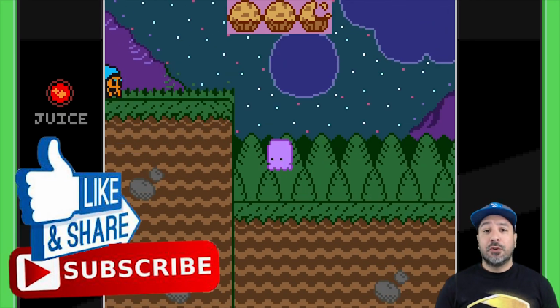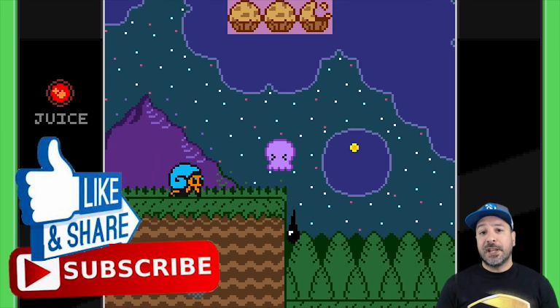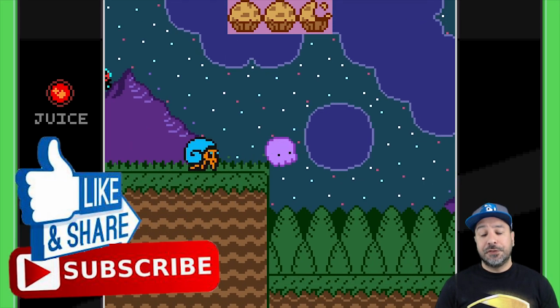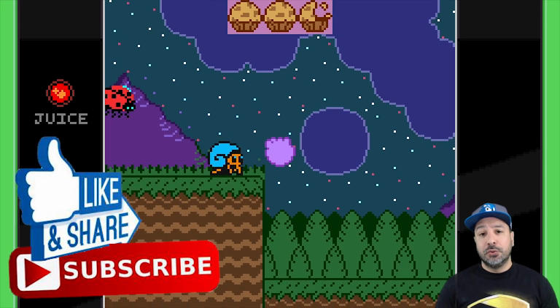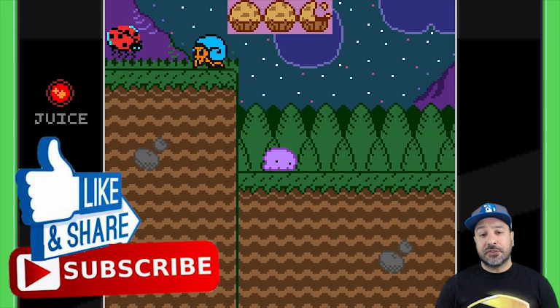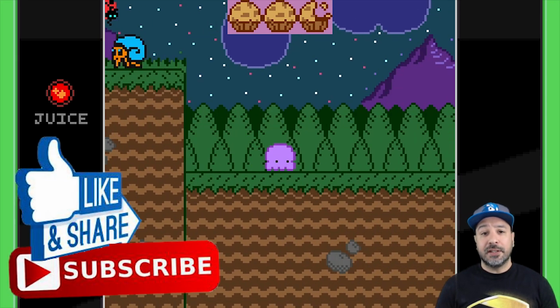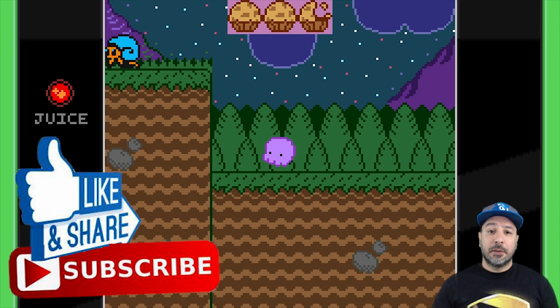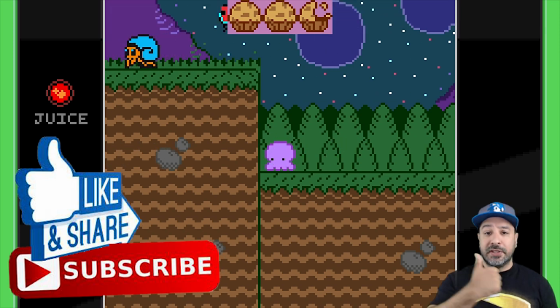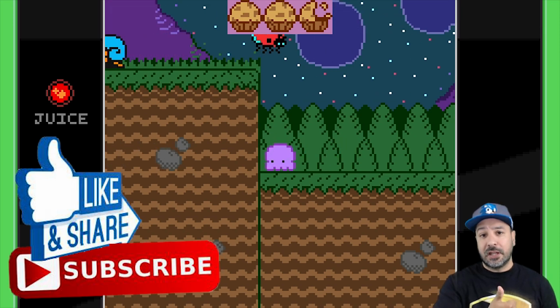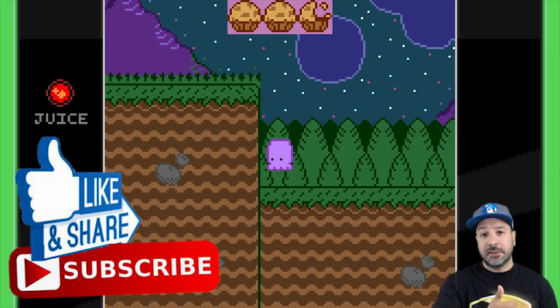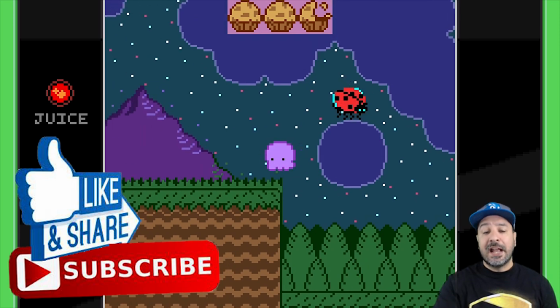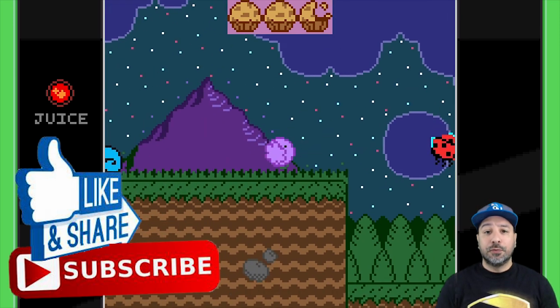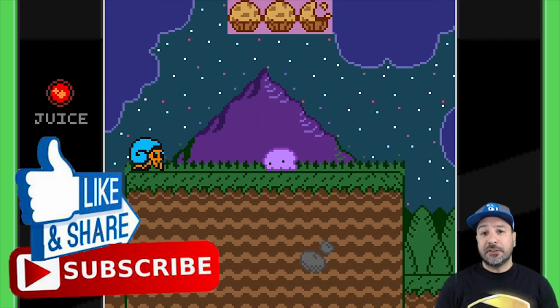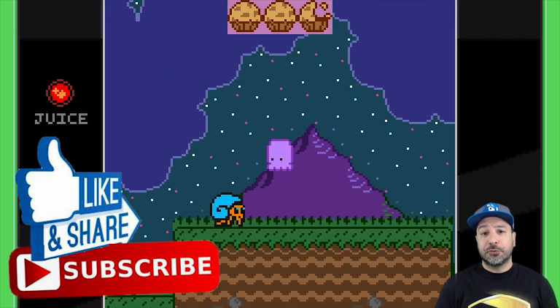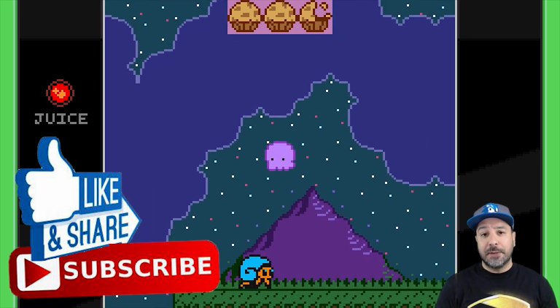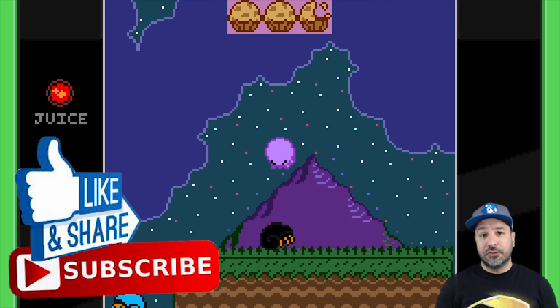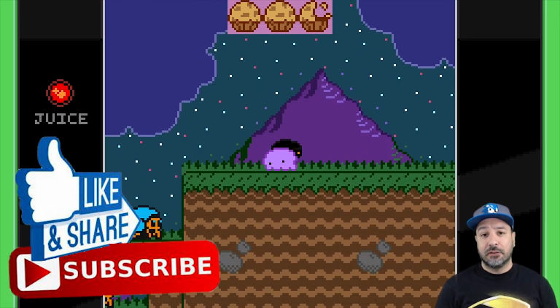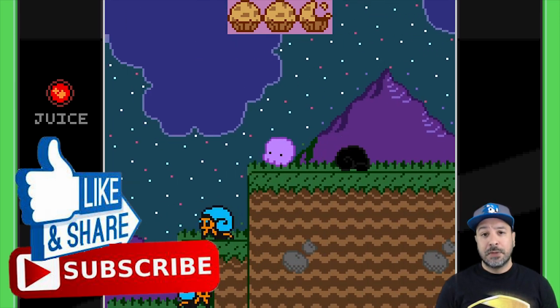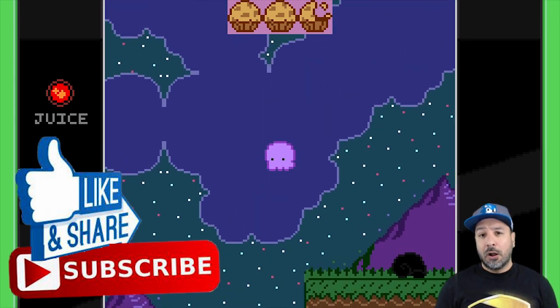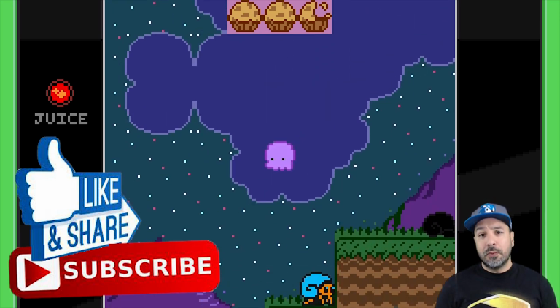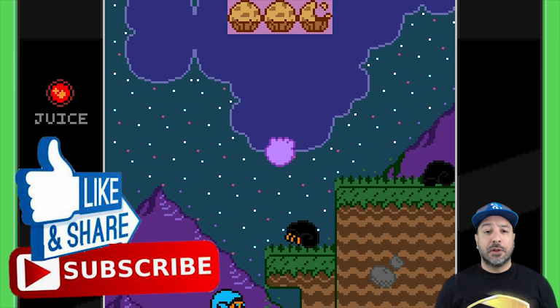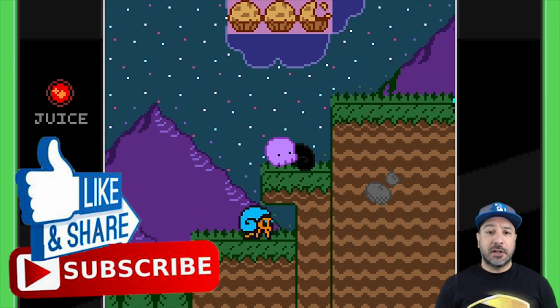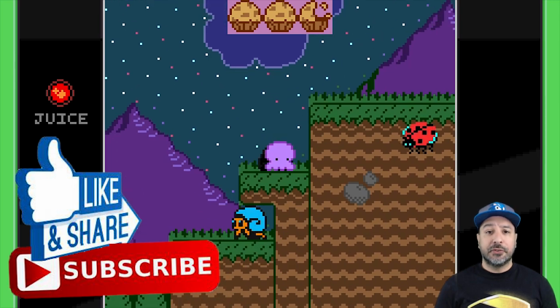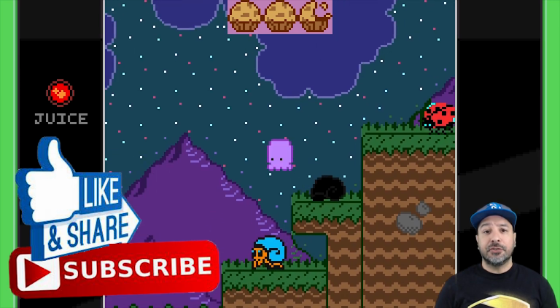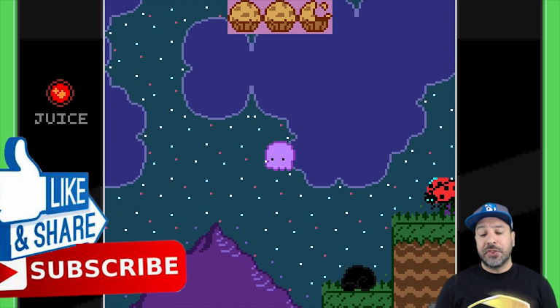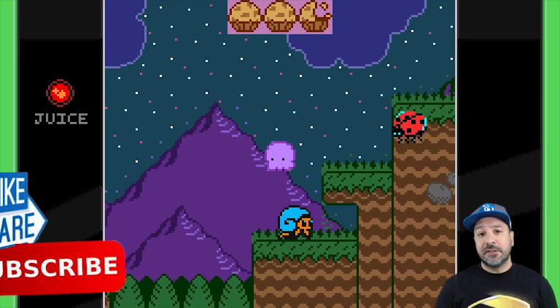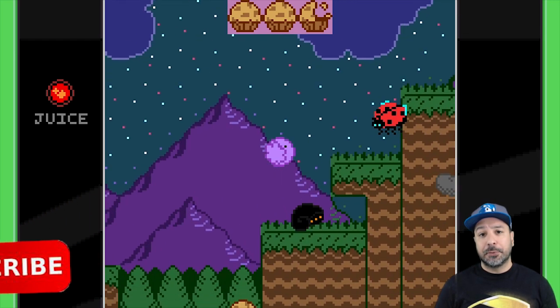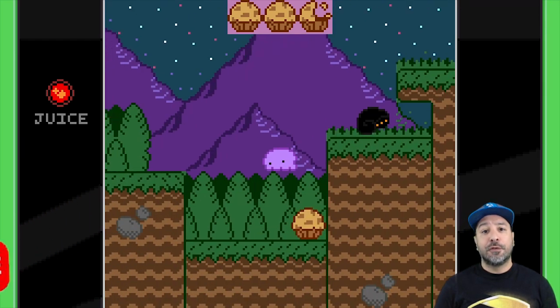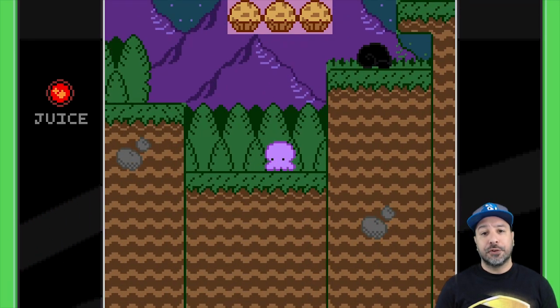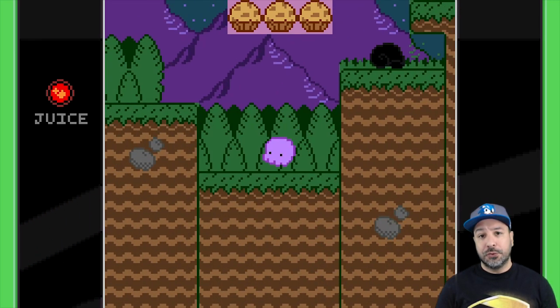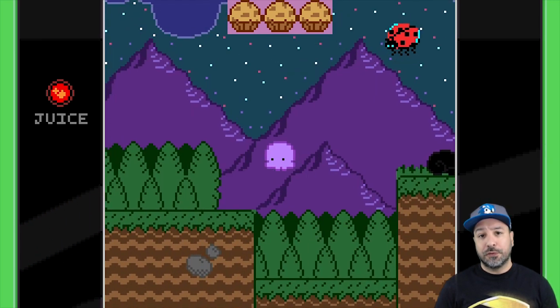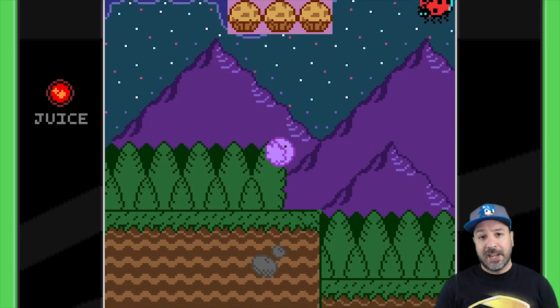Don't forget that if you do like this content, please hit the like button and don't forget to subscribe to the channel. Also, I want to take a couple of seconds to thank the developers for the review code for the game.